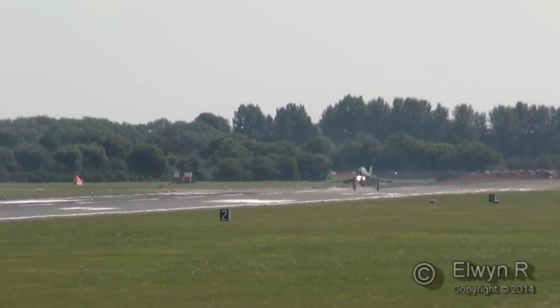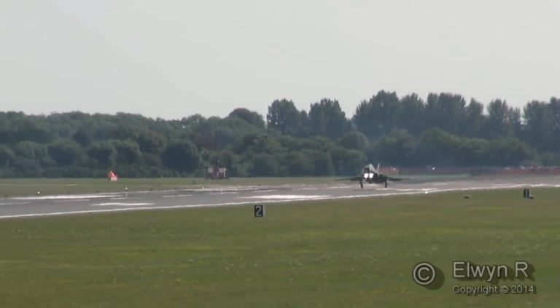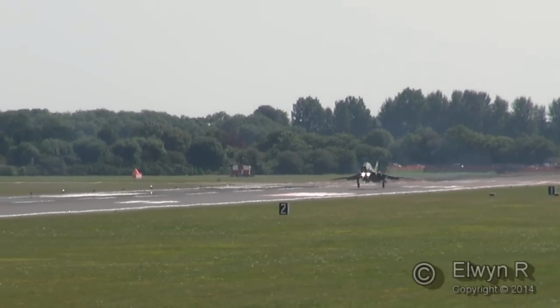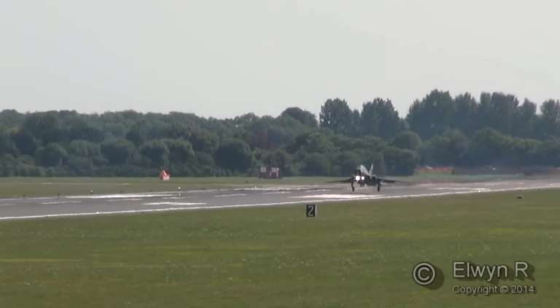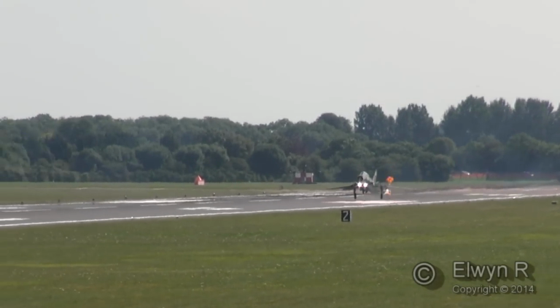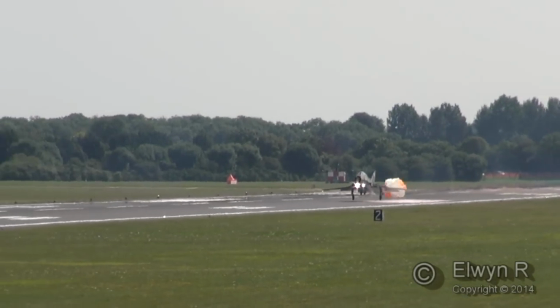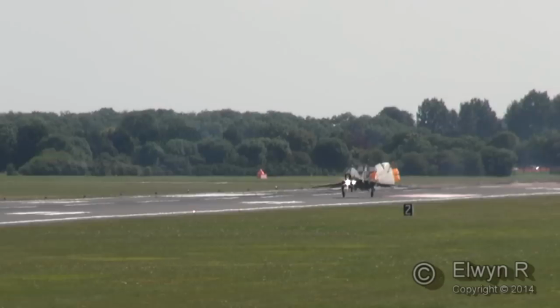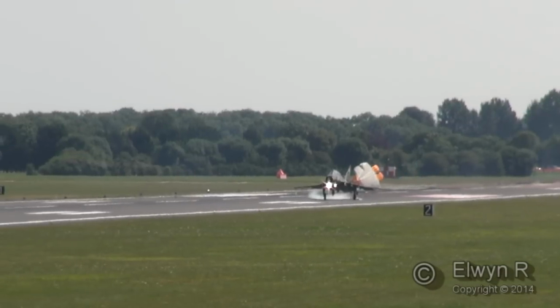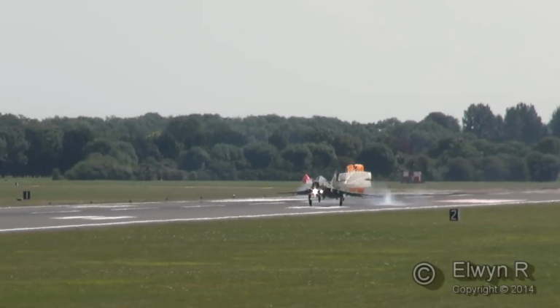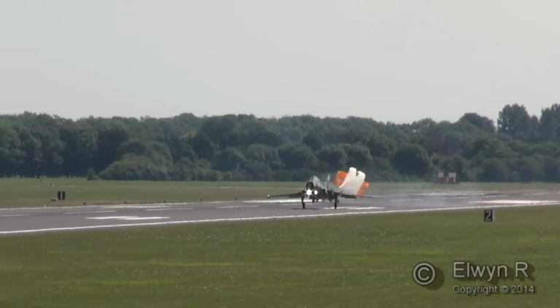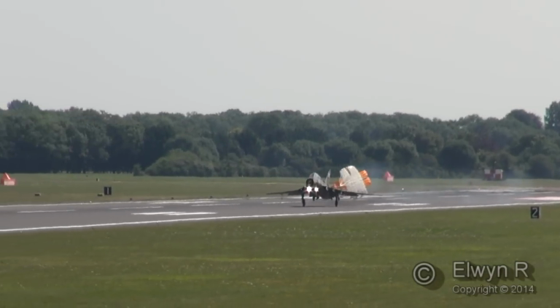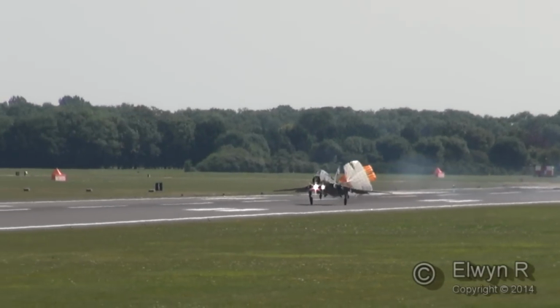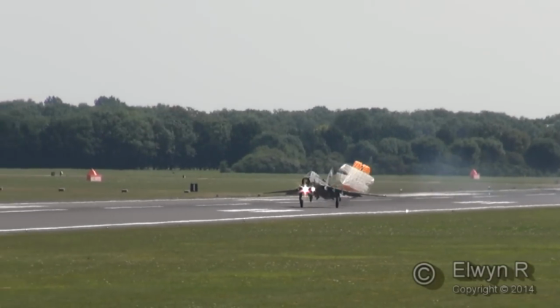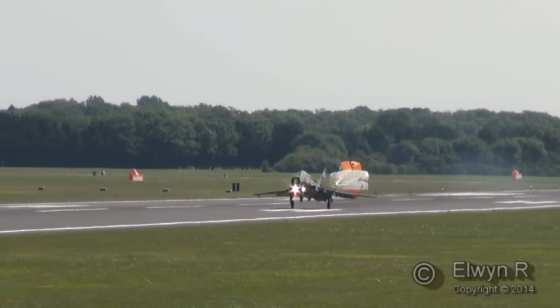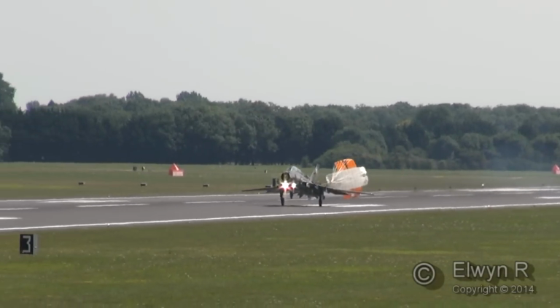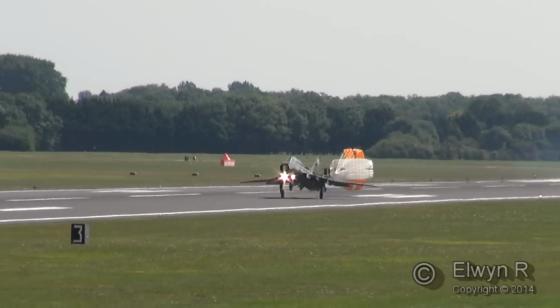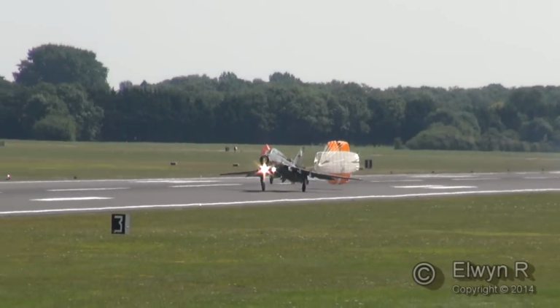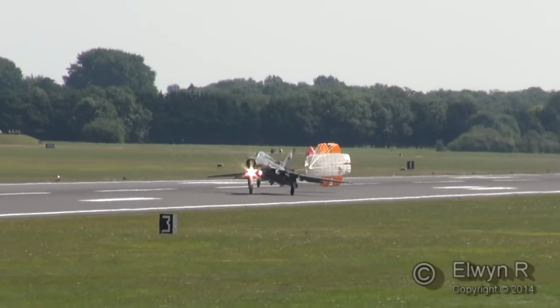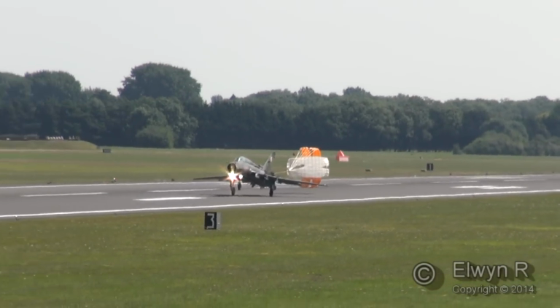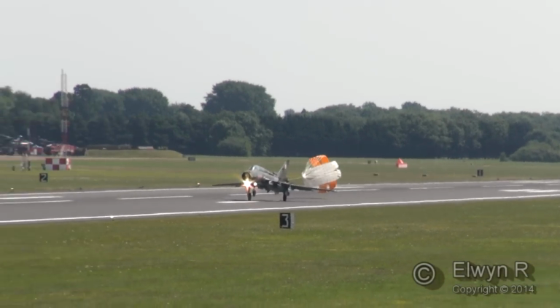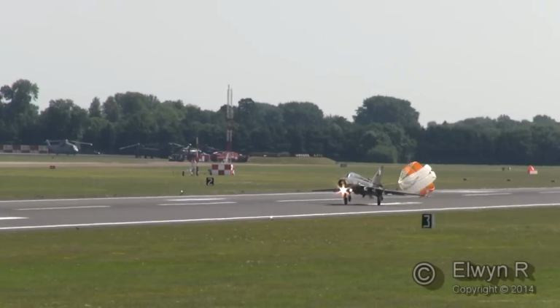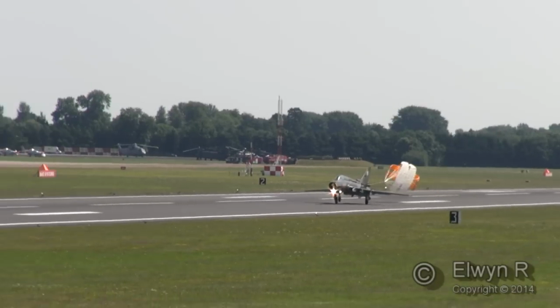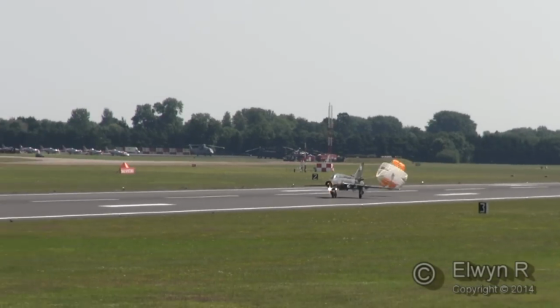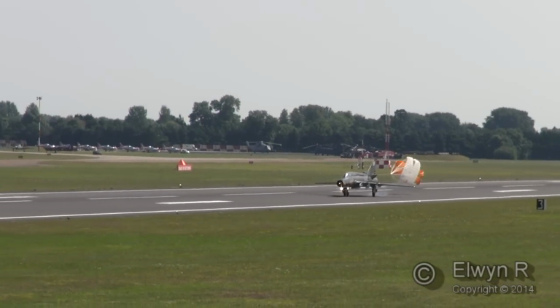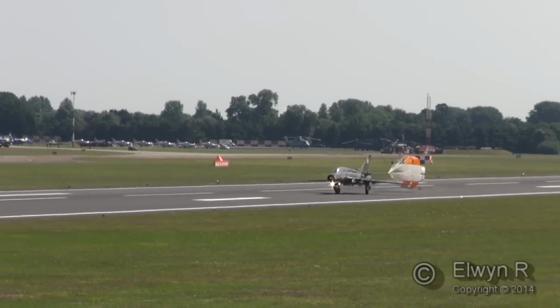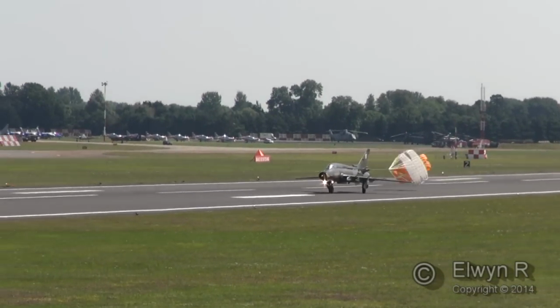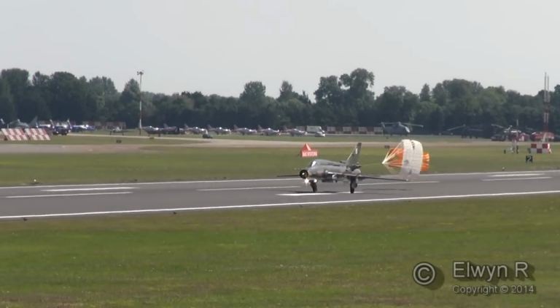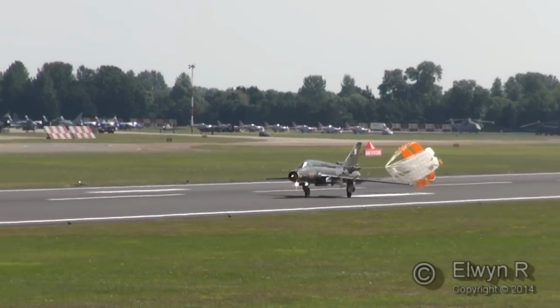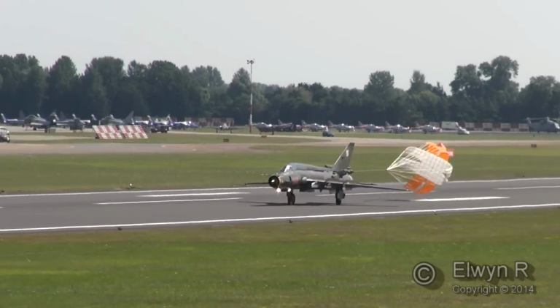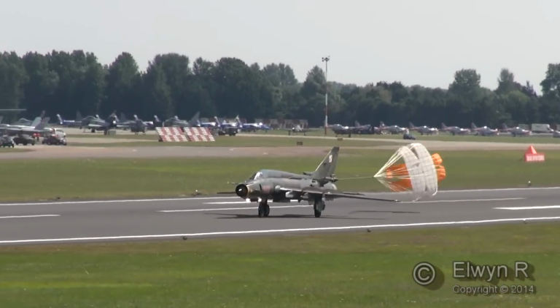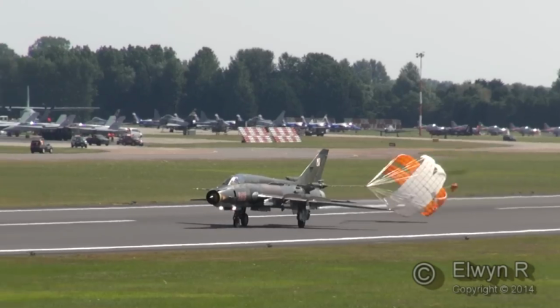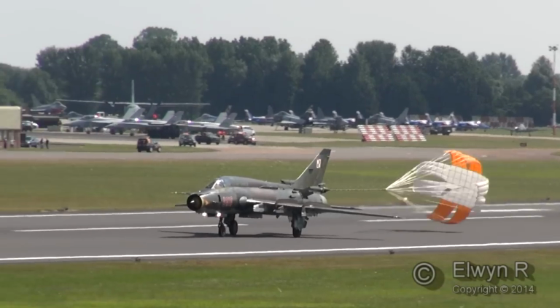The second of the pair in the hands of Captain Renoslav Leschik coming into land, completing their sequence. The two Sukhoi Su-22 M4K Fitters of the Polish Air Force from the Borgian Tactical Squadron at Swidwin.